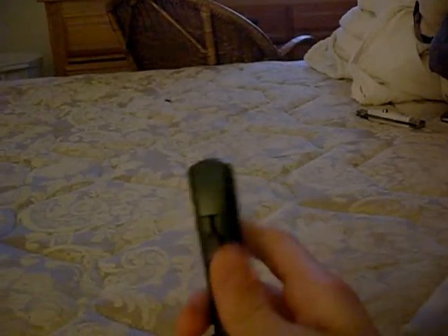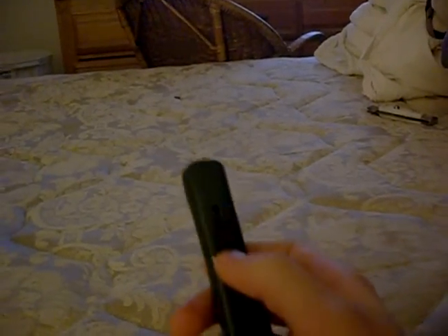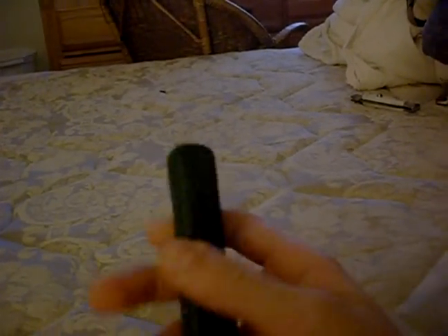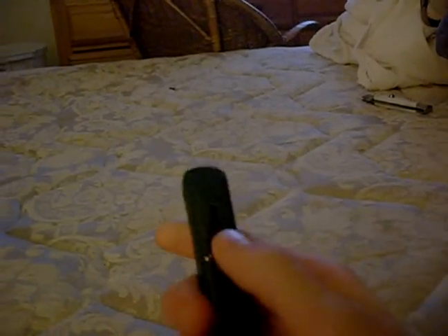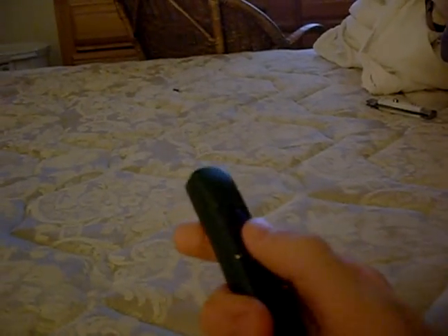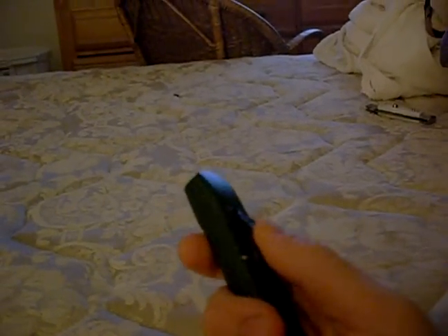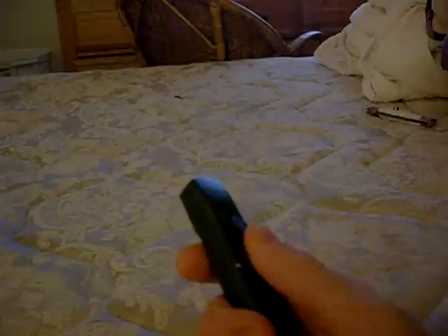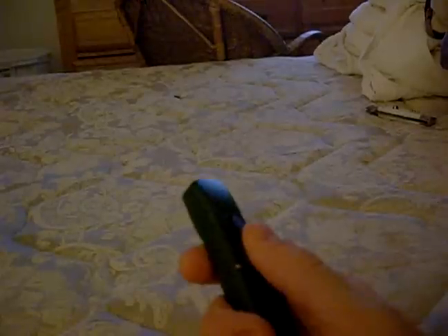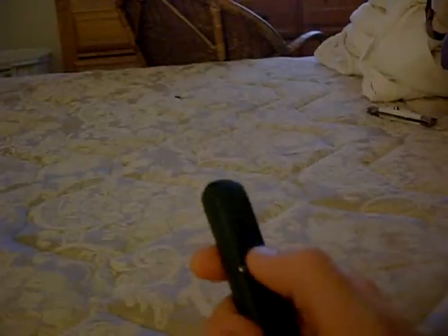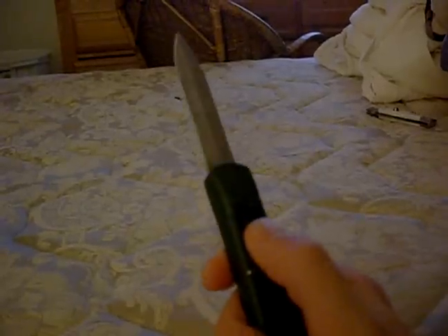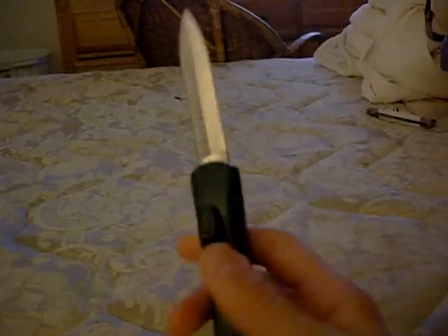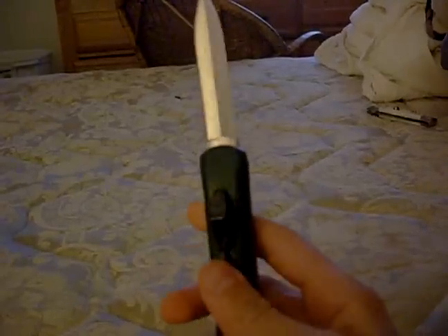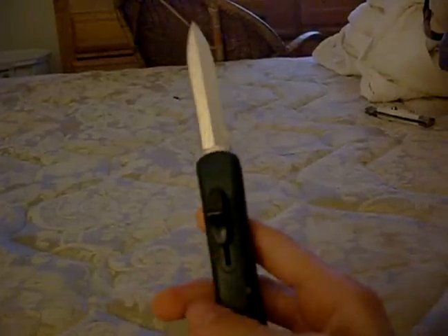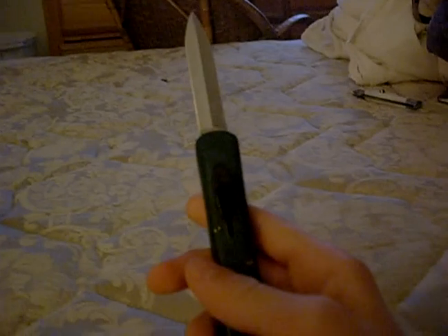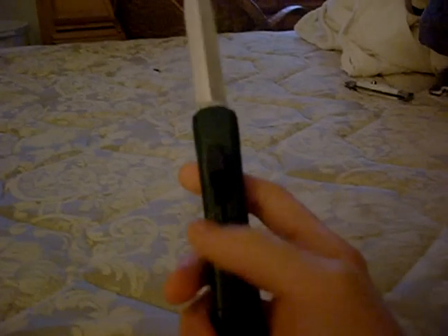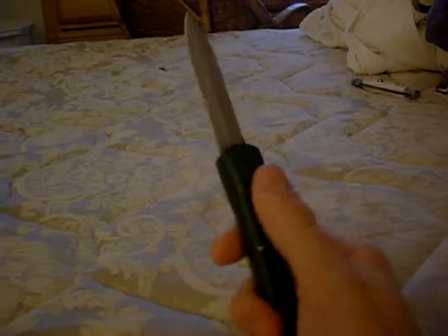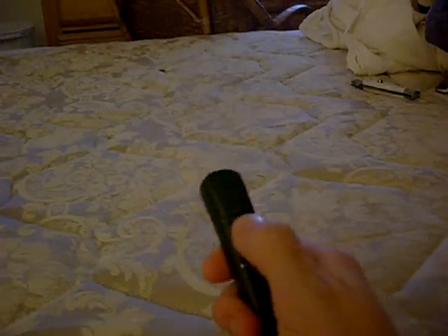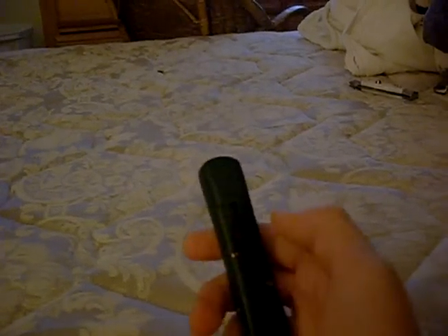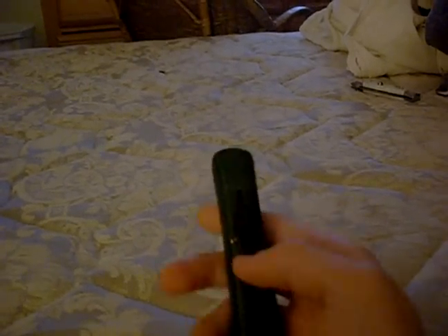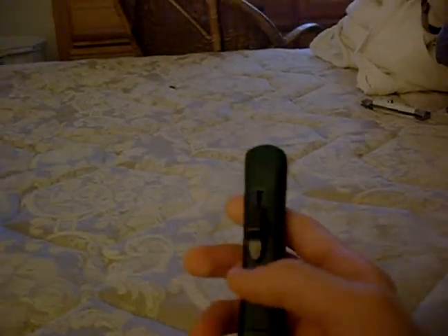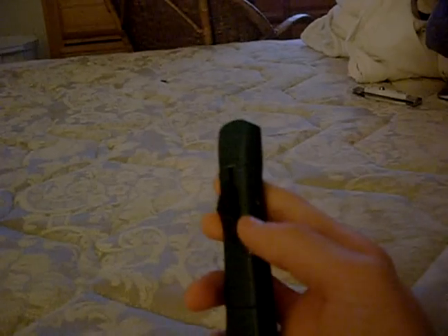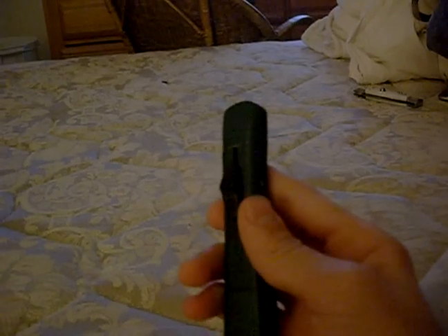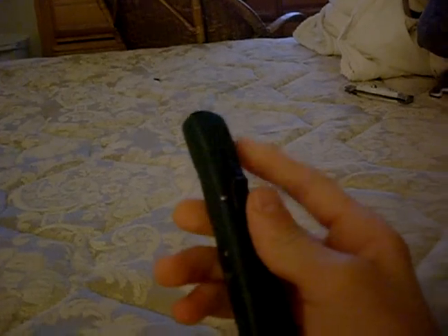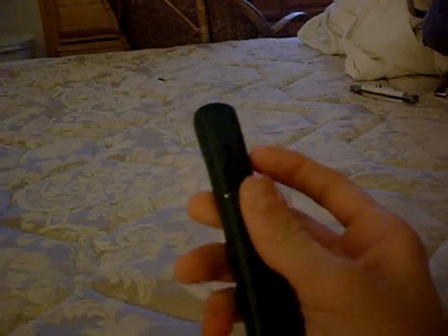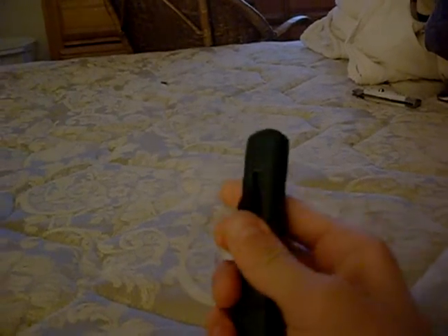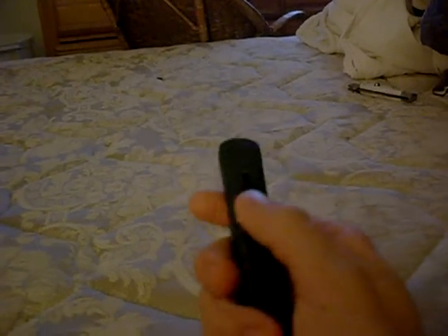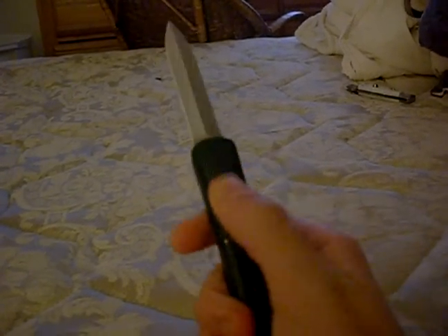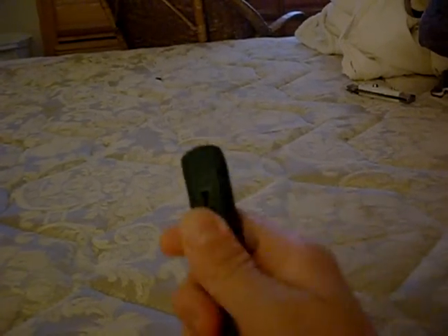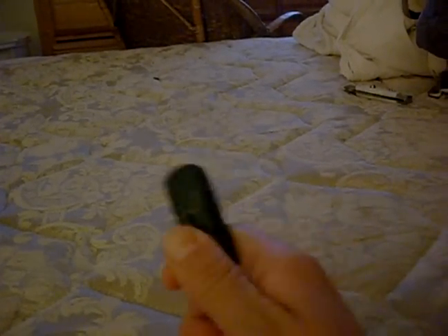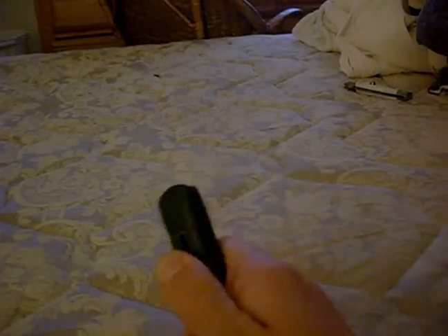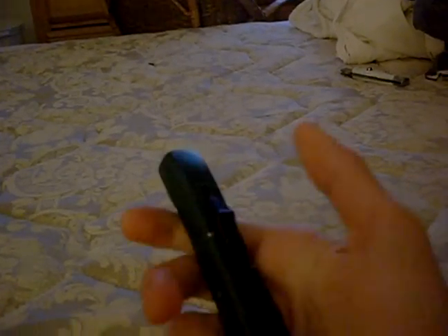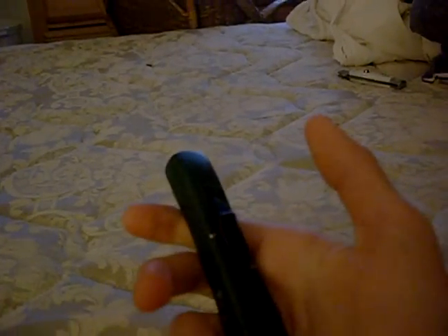I like this because it's actually very easy to flick the blade out — actually extremely easy. When I first got it, I was expecting it to be like all the rest of the OTFs, like hard and stuff, but this one's just simple.